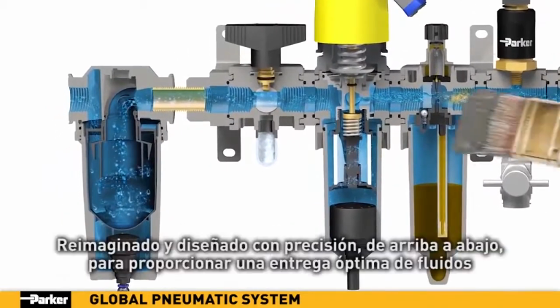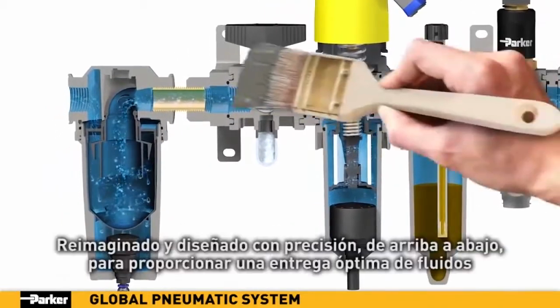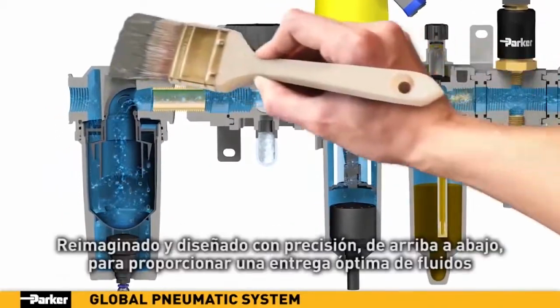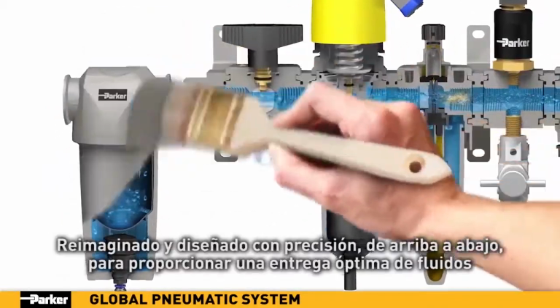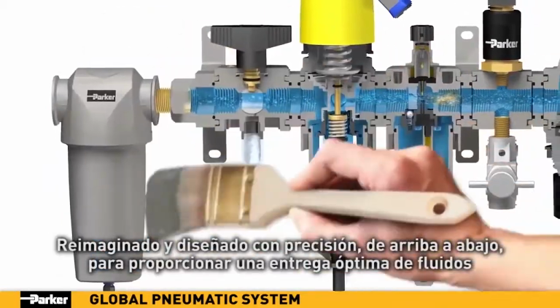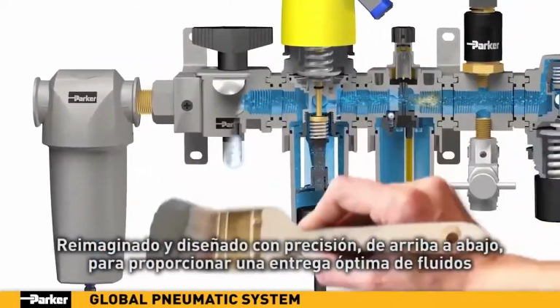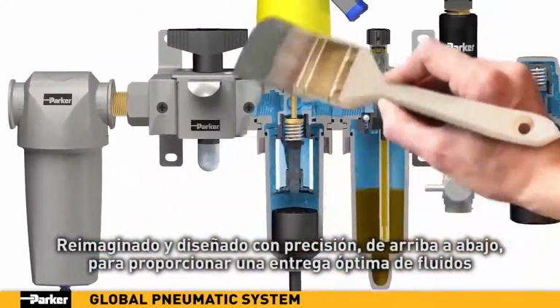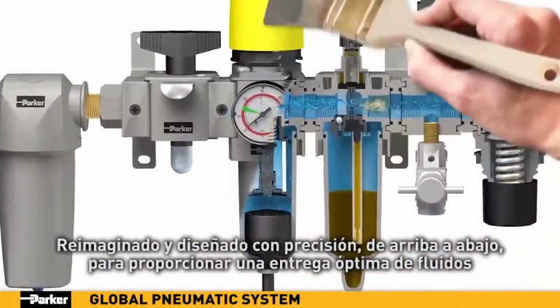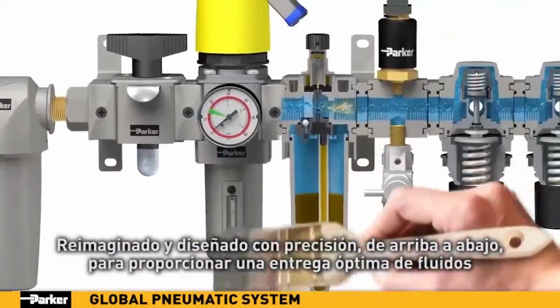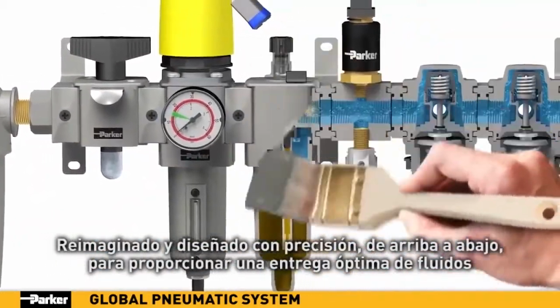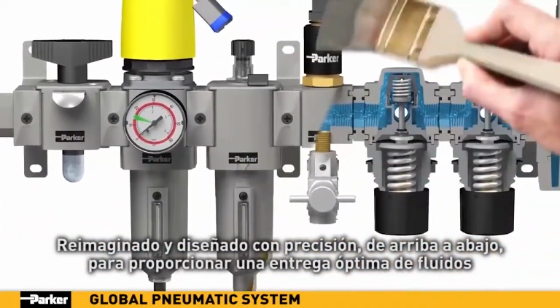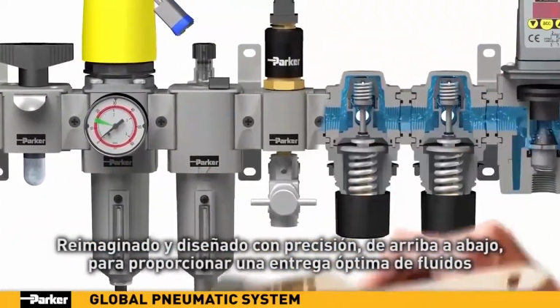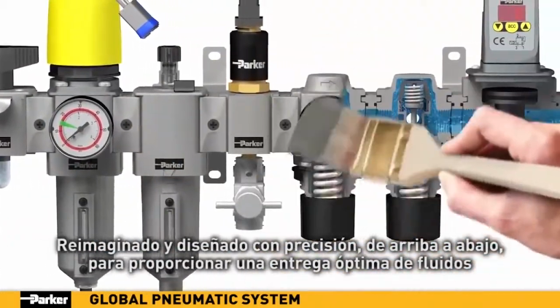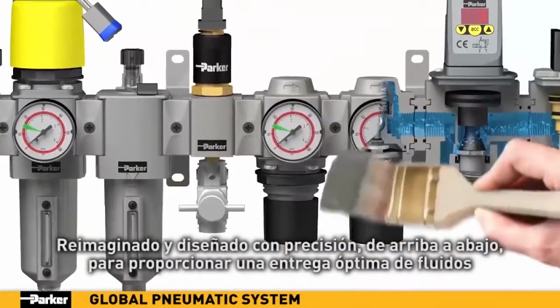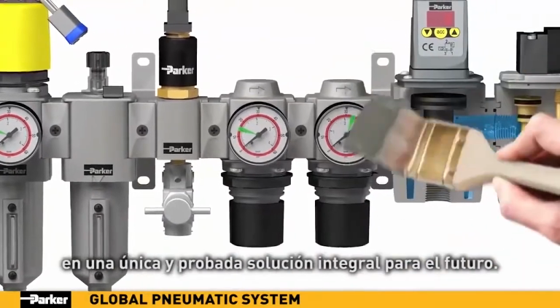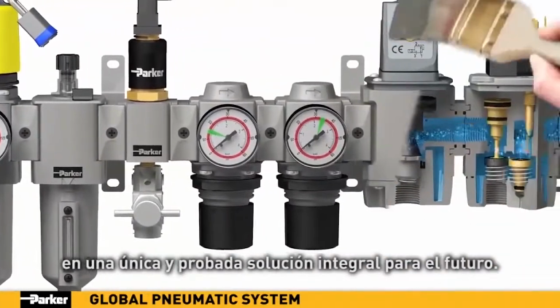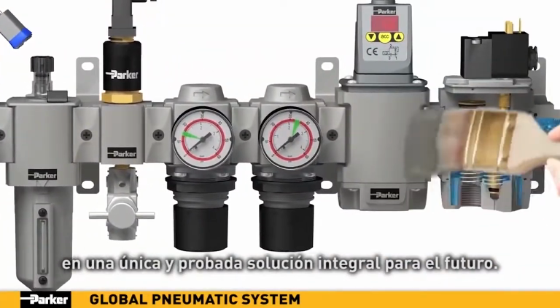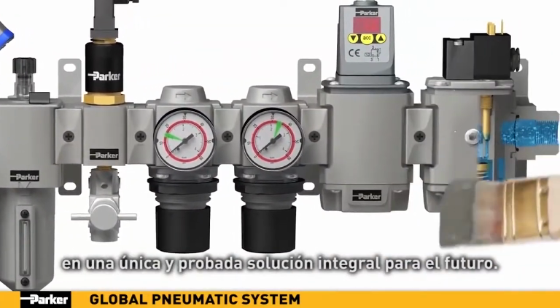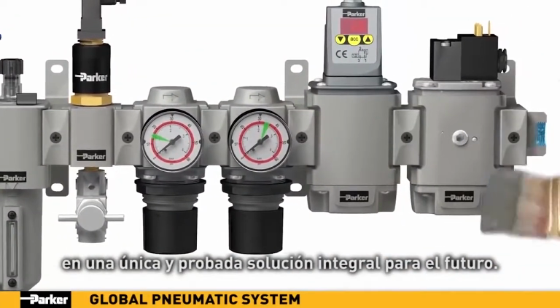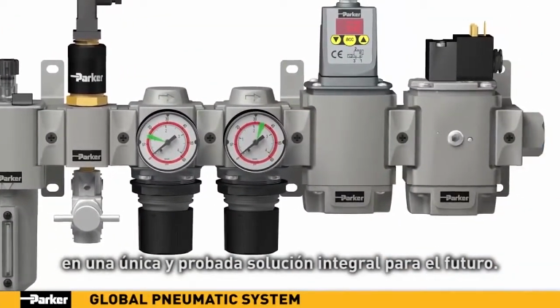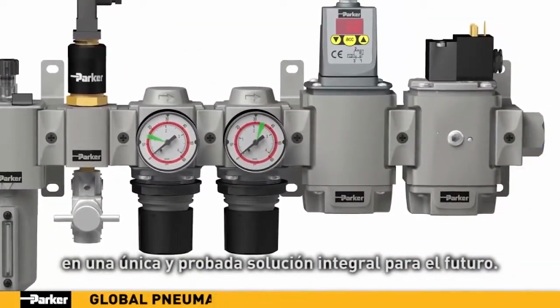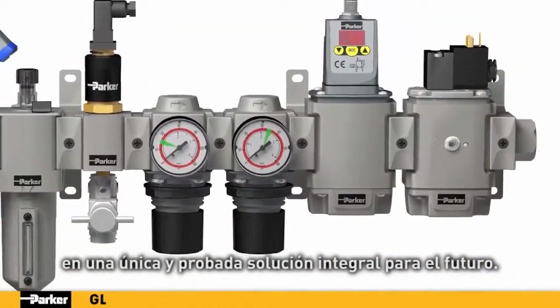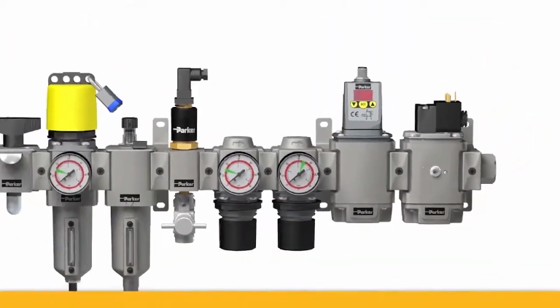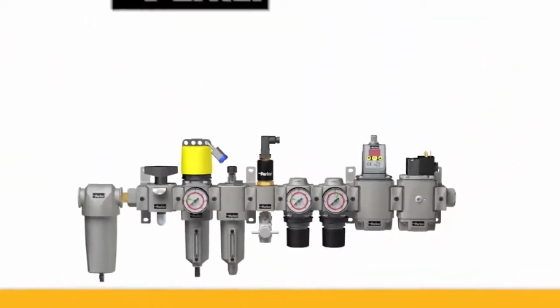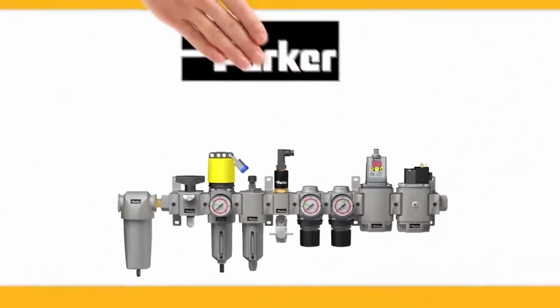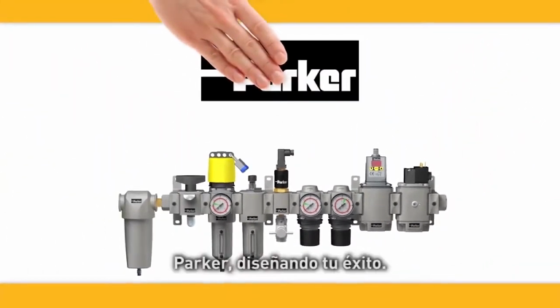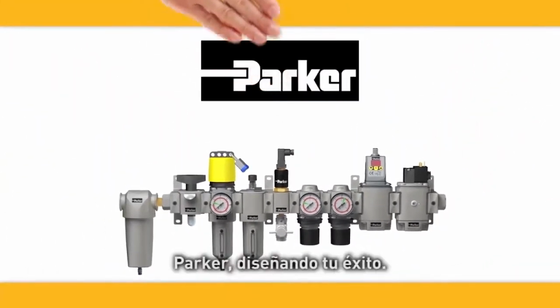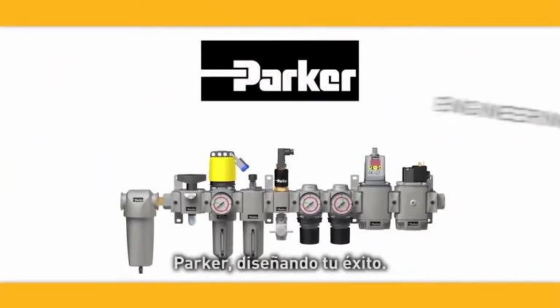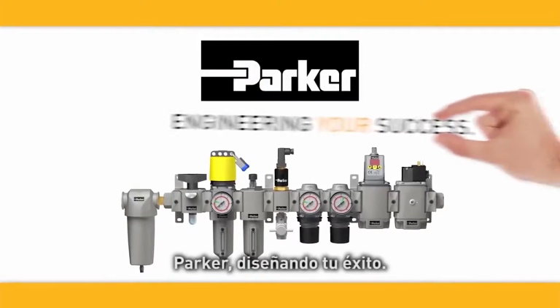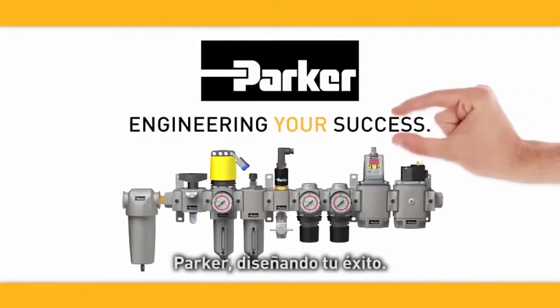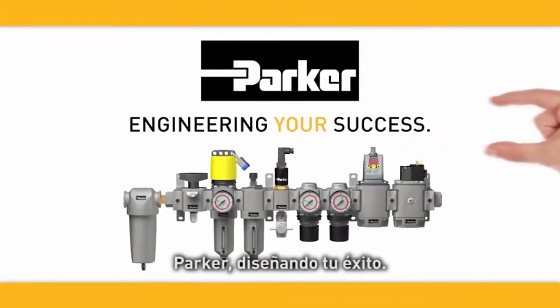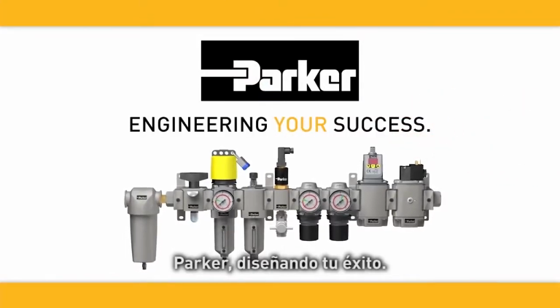Reimagined and precision engineered from top to bottom to provide optimal fluid delivery in a single turnkey future-proof array. Parker — engineering your success.